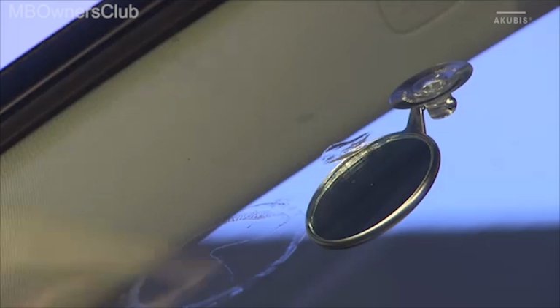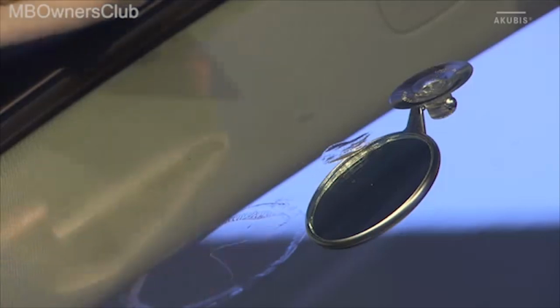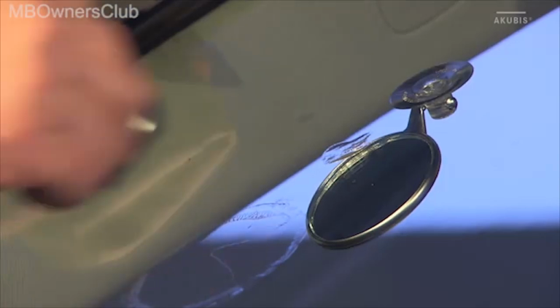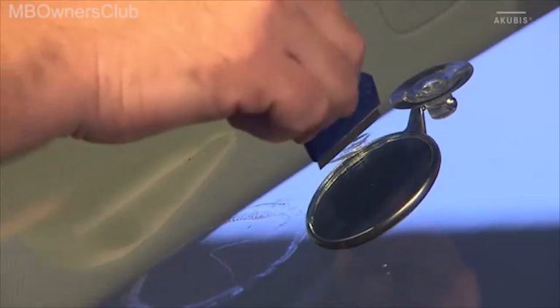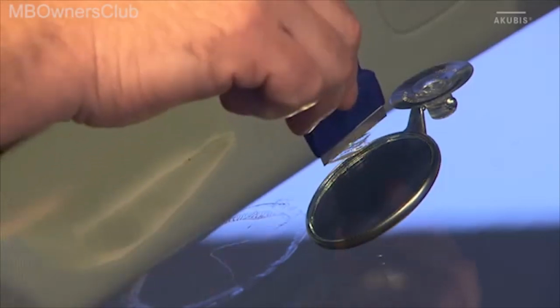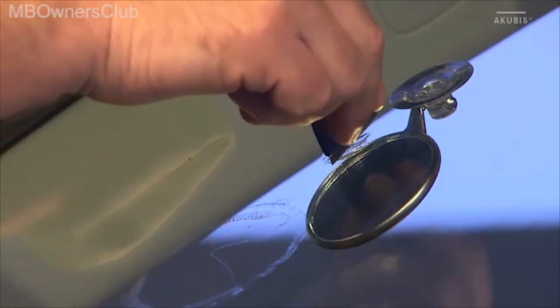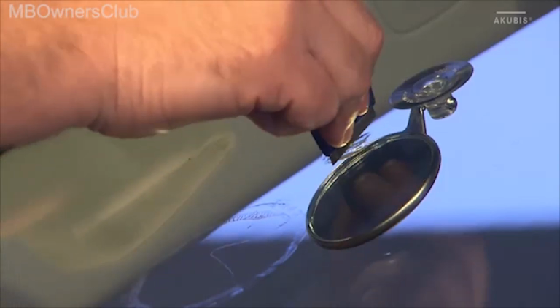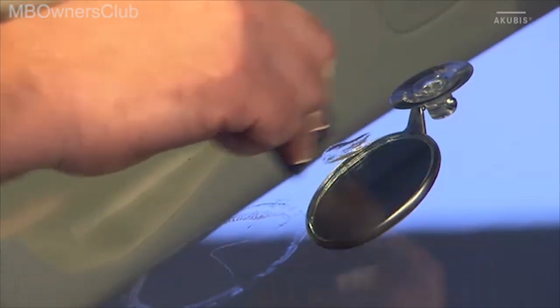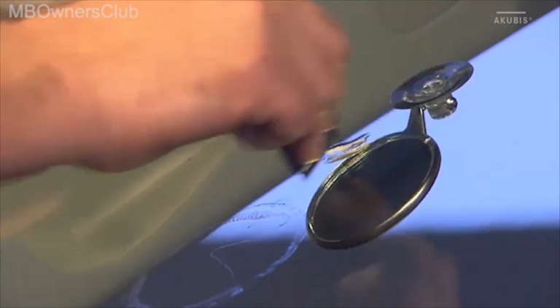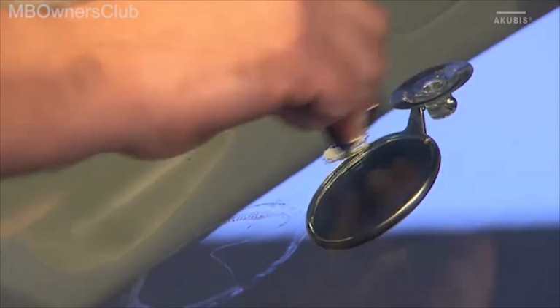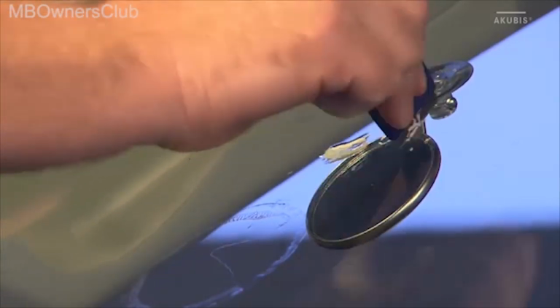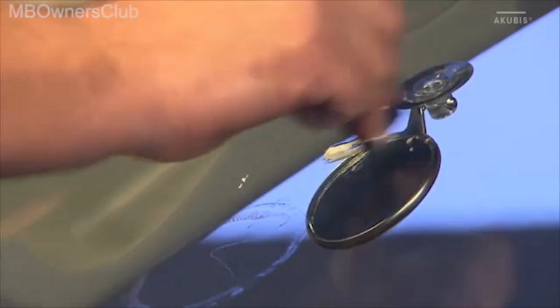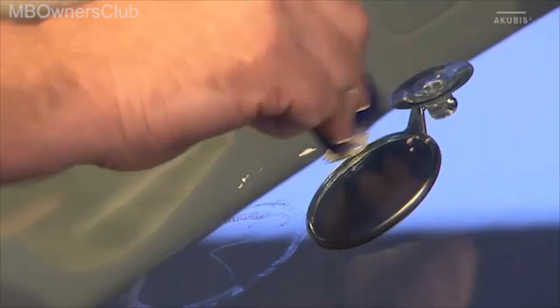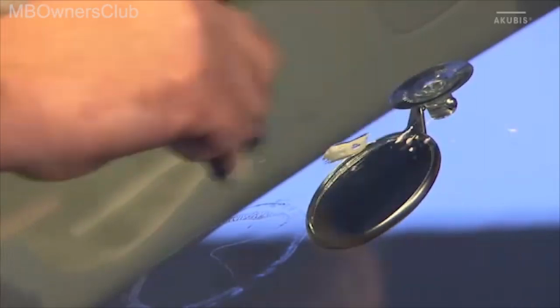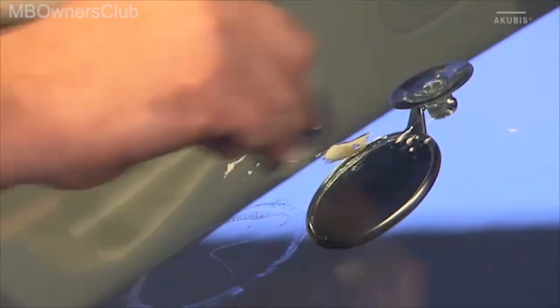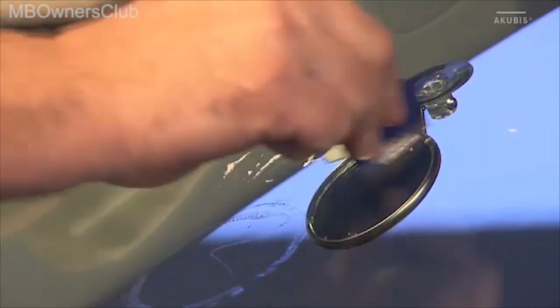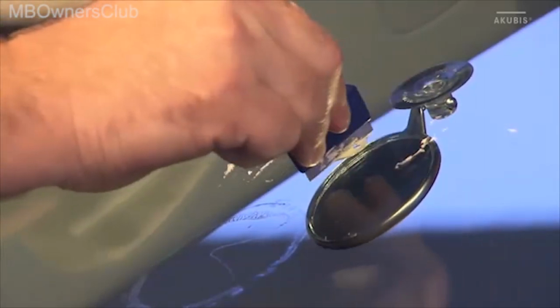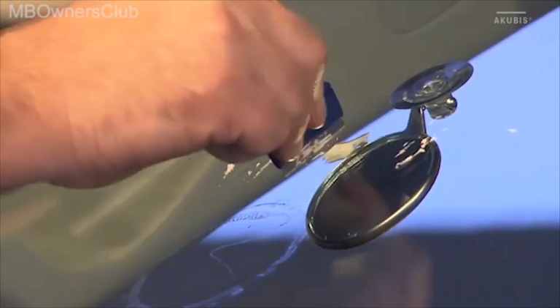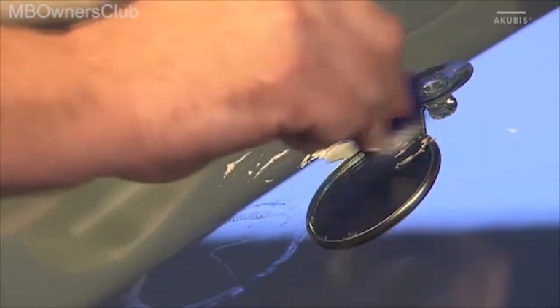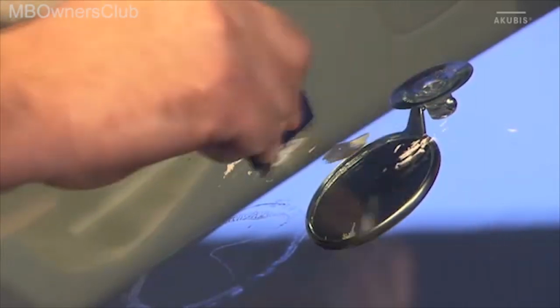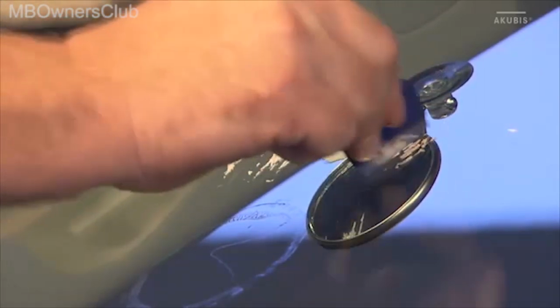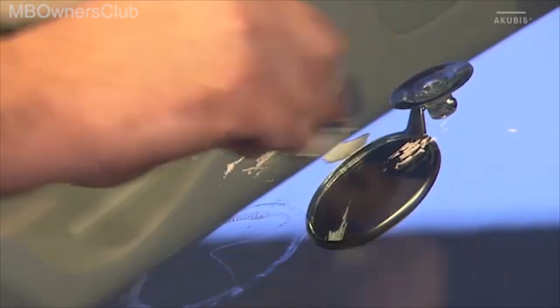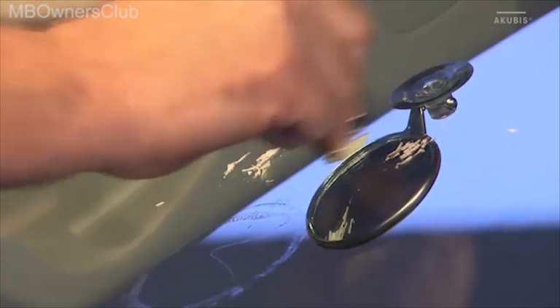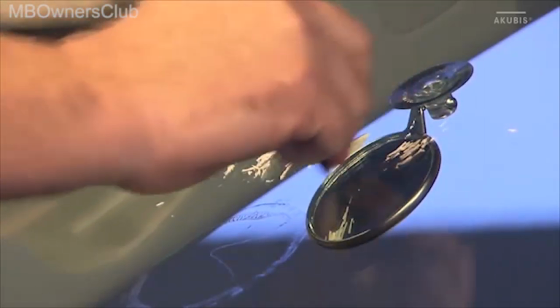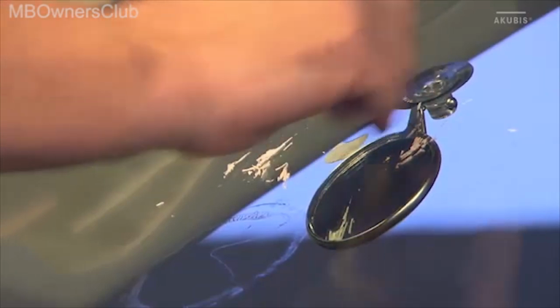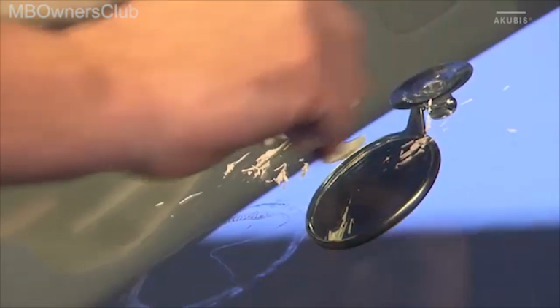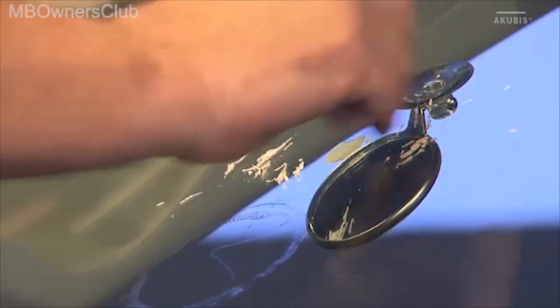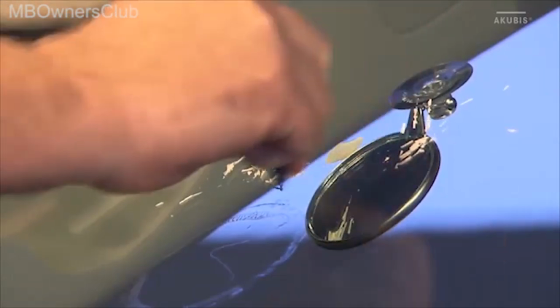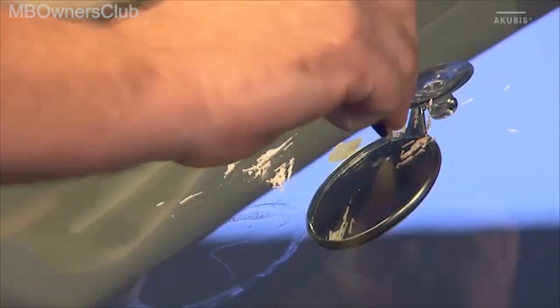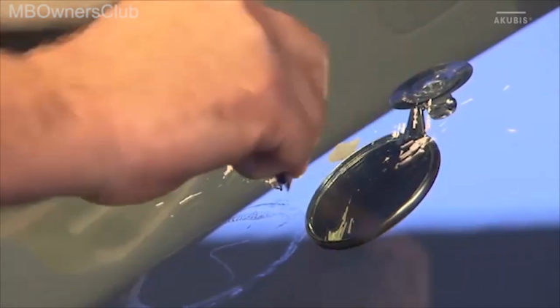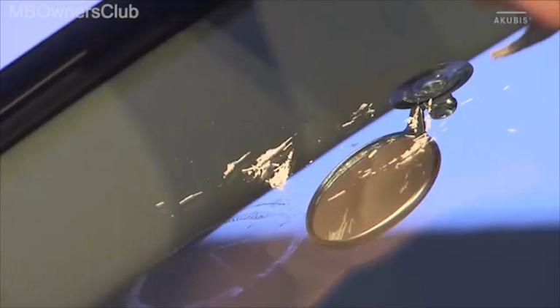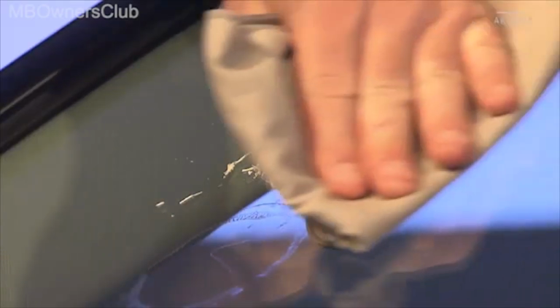After you've removed the lamp, remove any excess resin with the scraper. Important: hold the scraper at a 90 degree angle to the windscreen. Otherwise the finisher resin is scraped out of the damaged area.